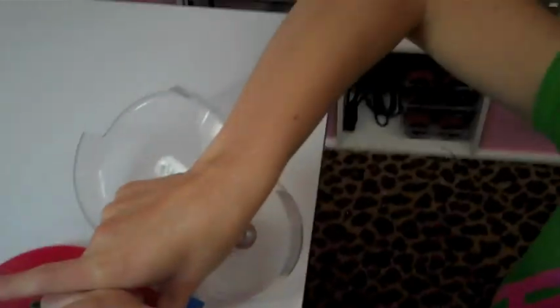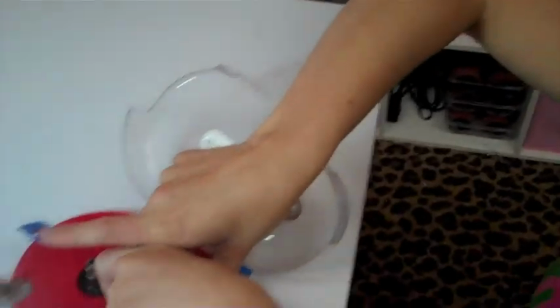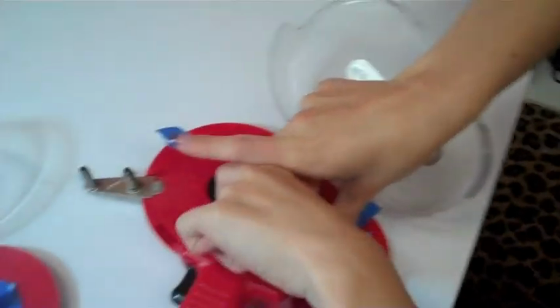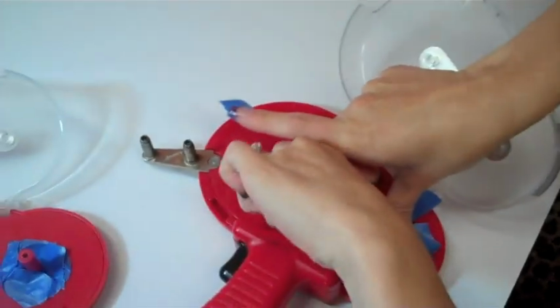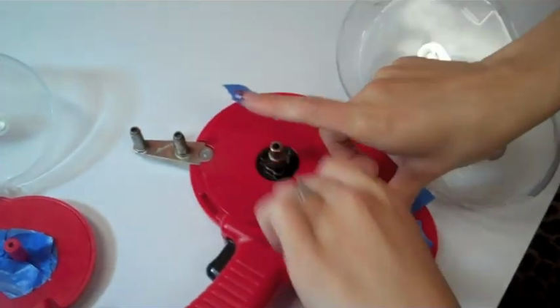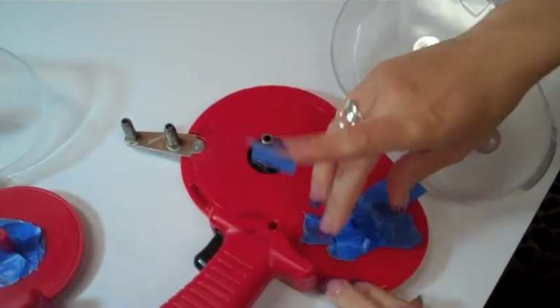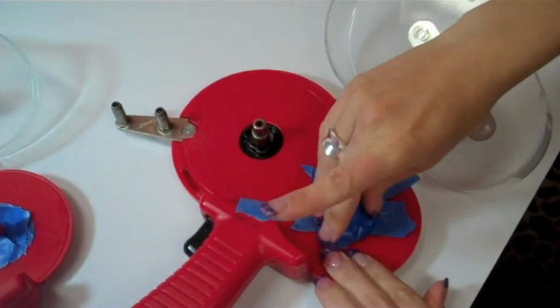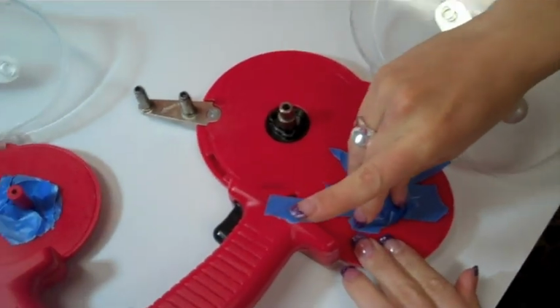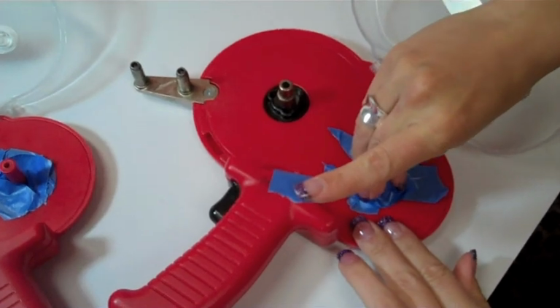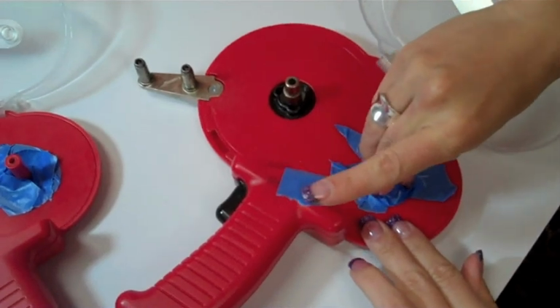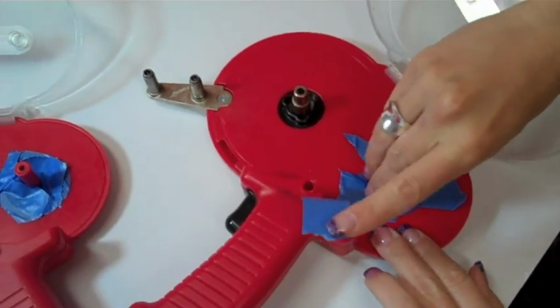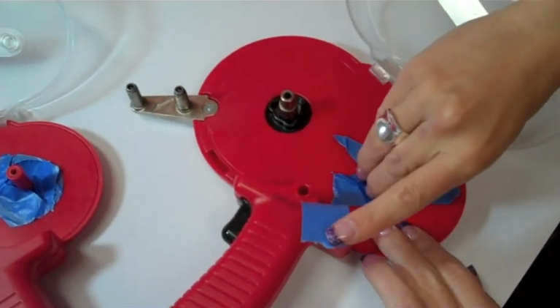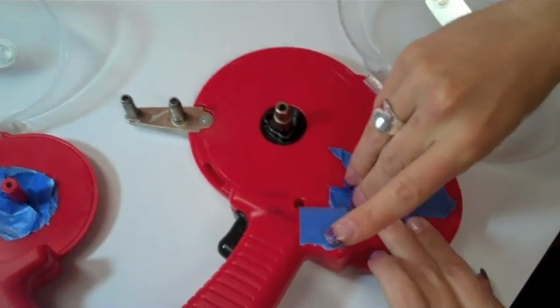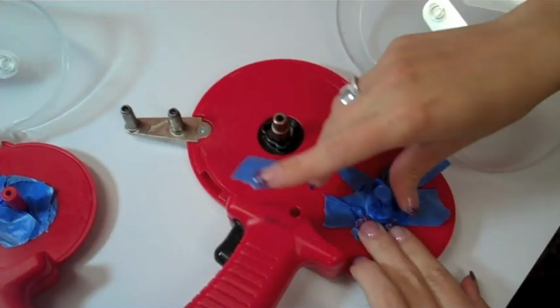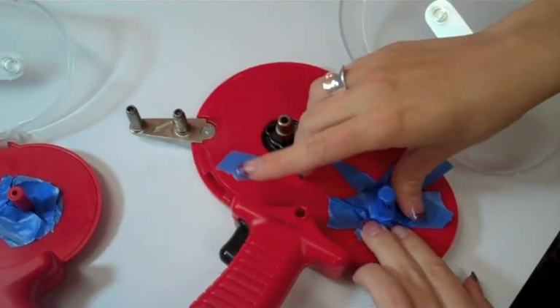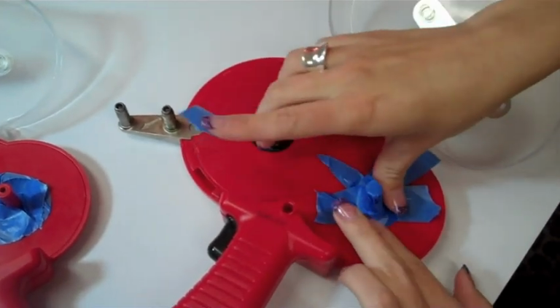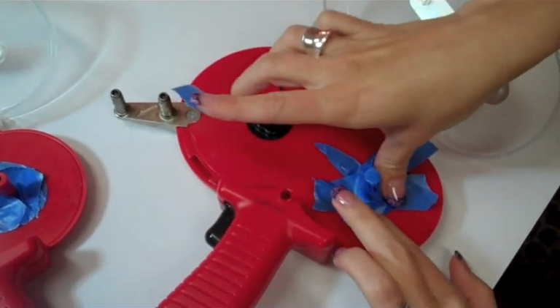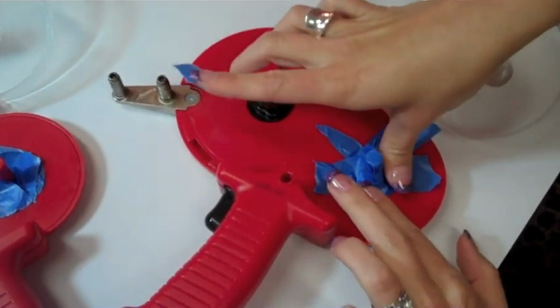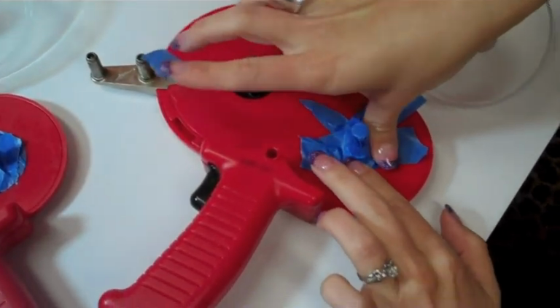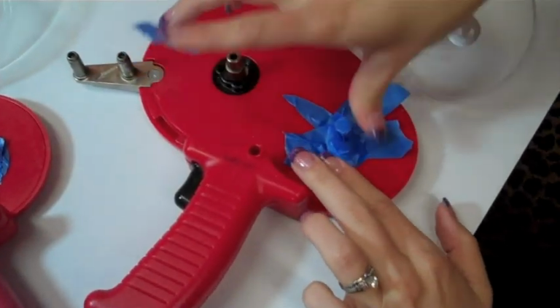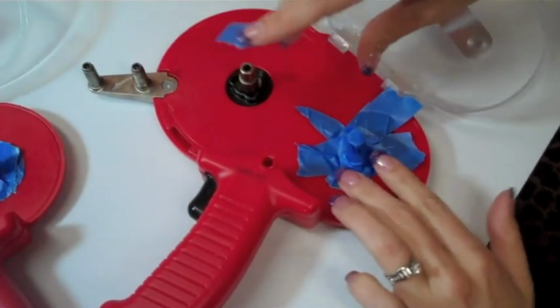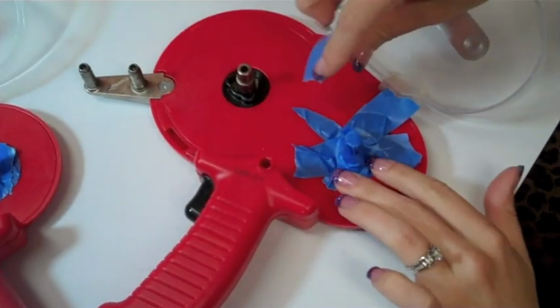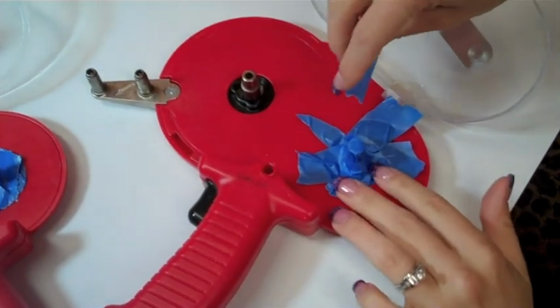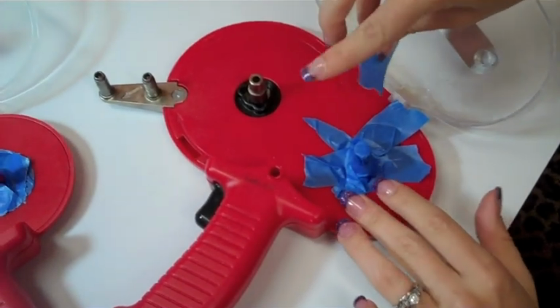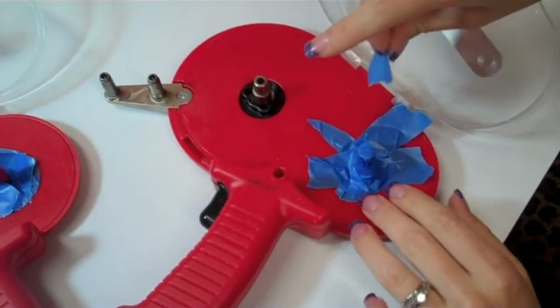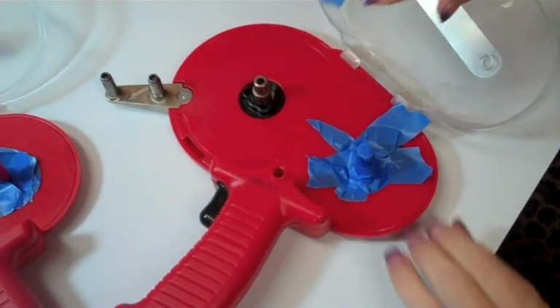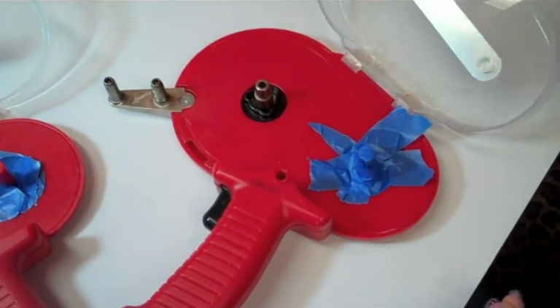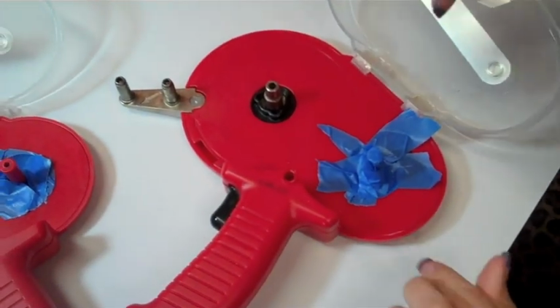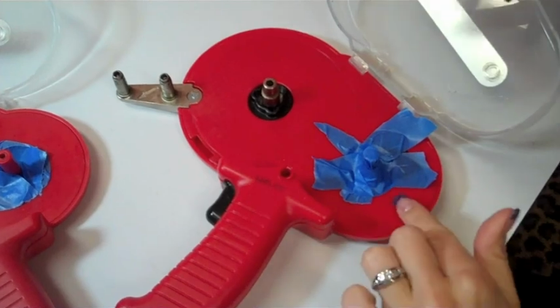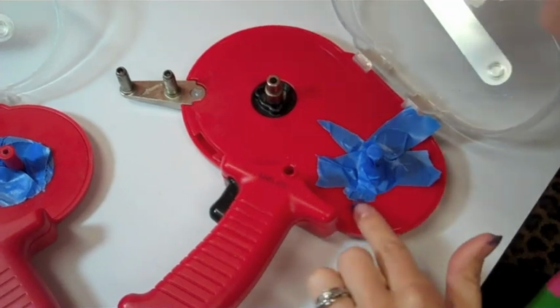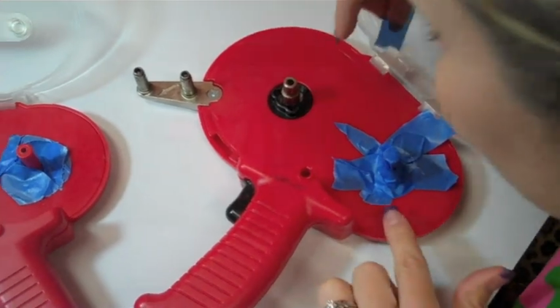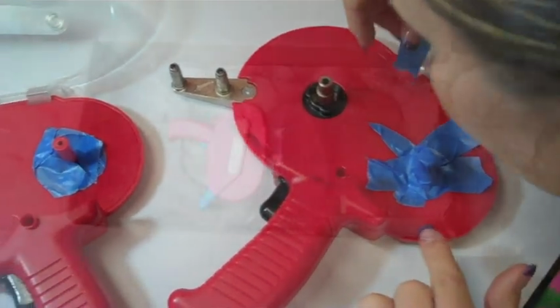I guess we won't be making any more videos with our ATG guns tonight — we'll have to use mono adhesive or something. Oh, we didn't think about that!